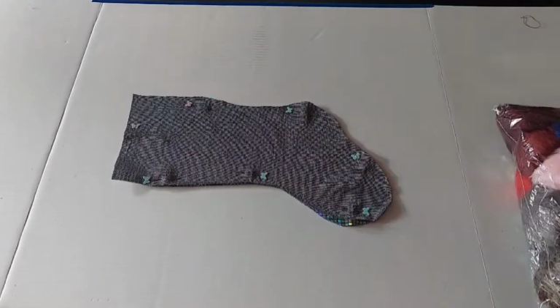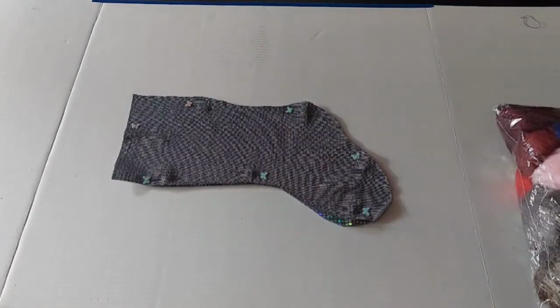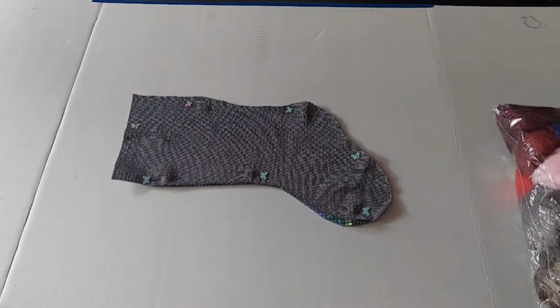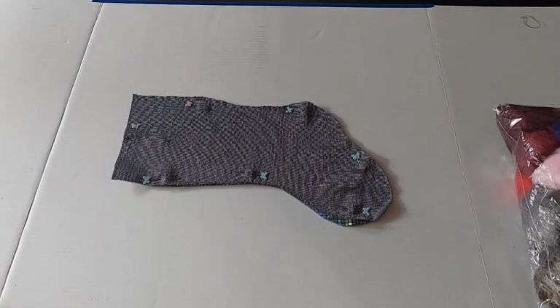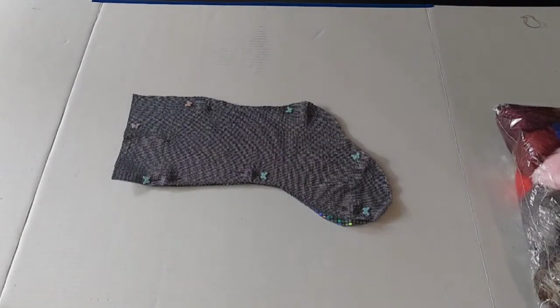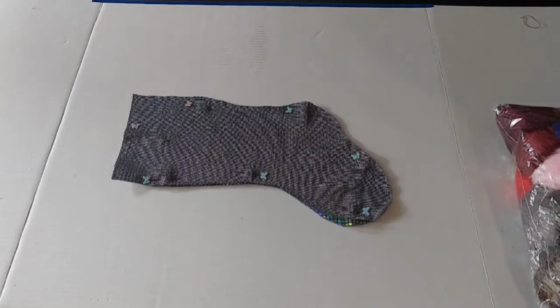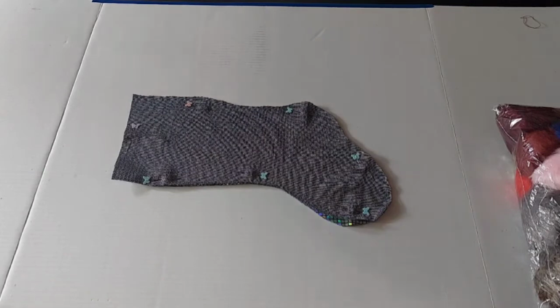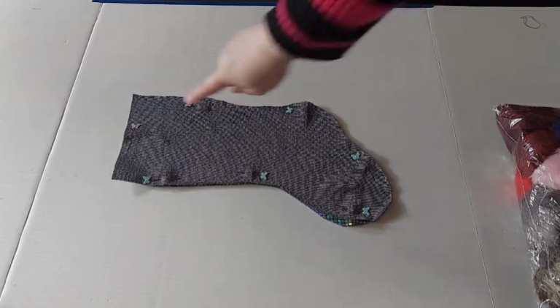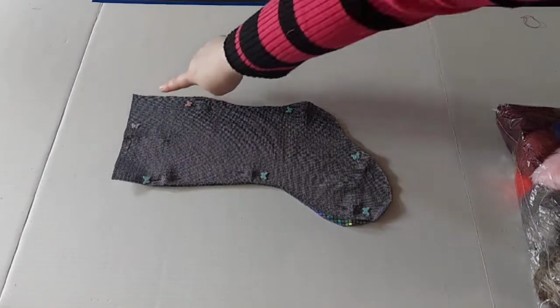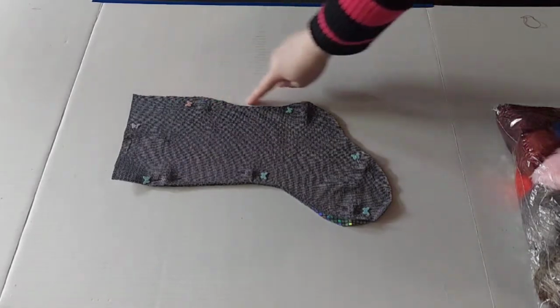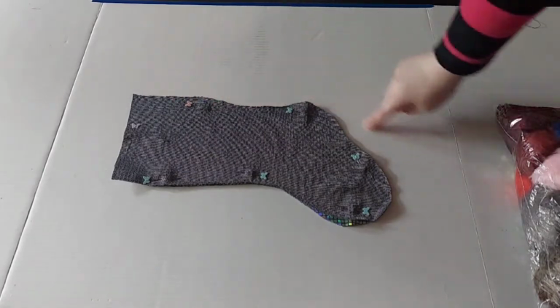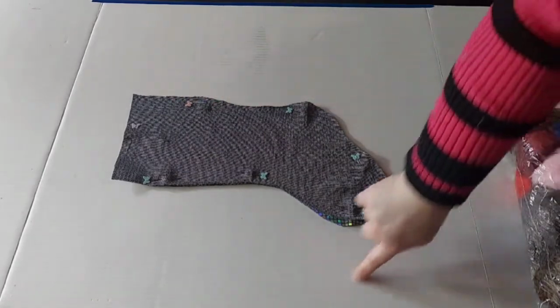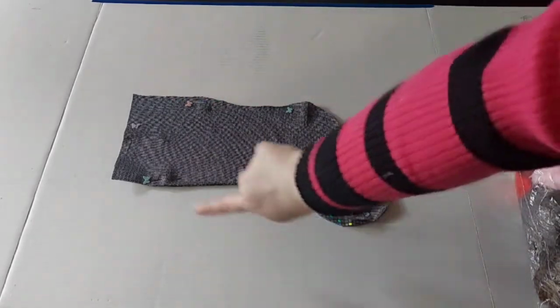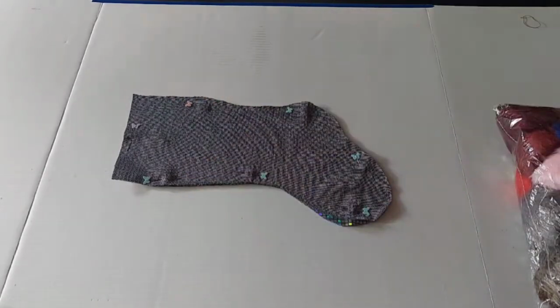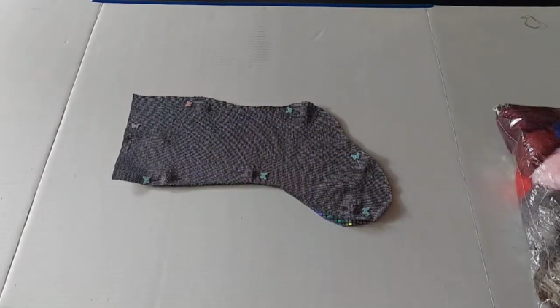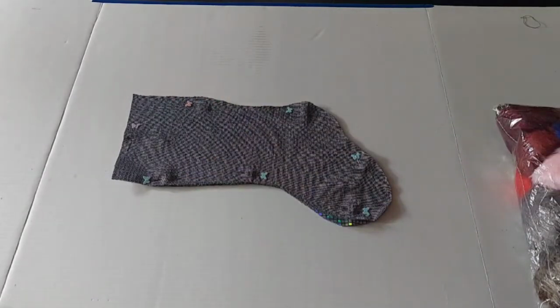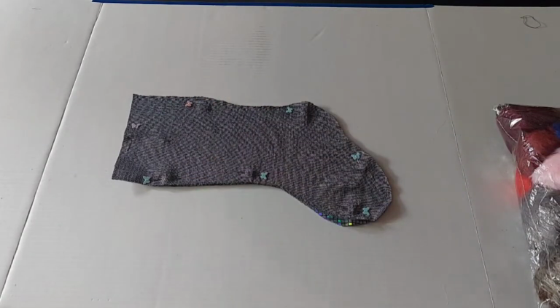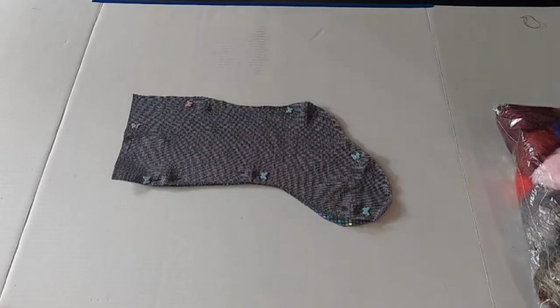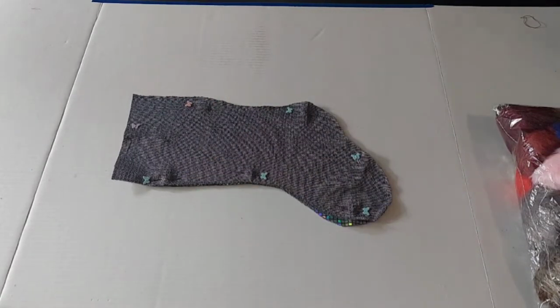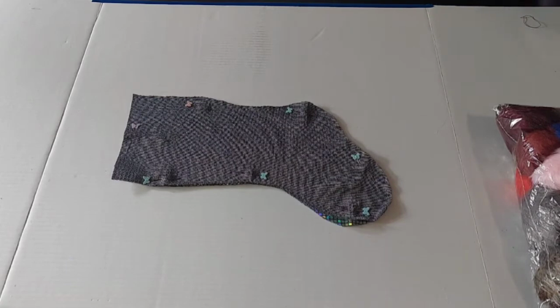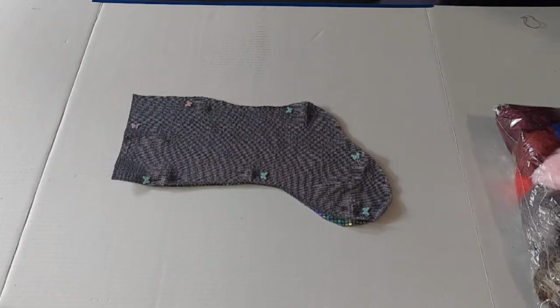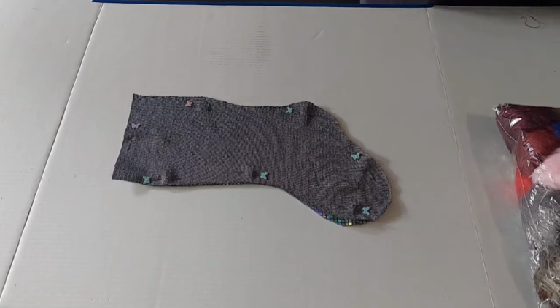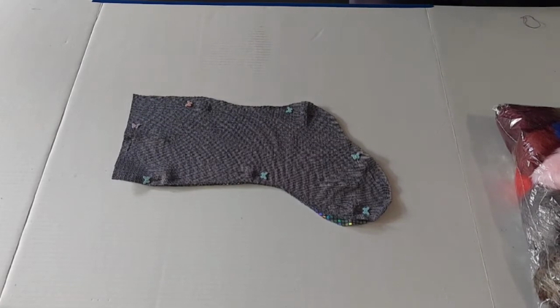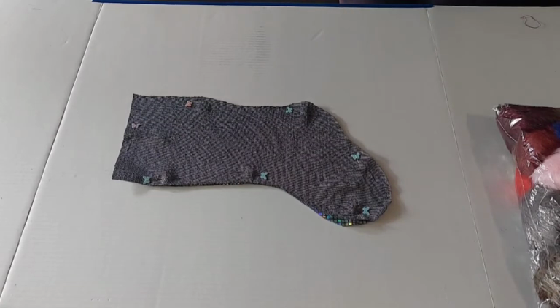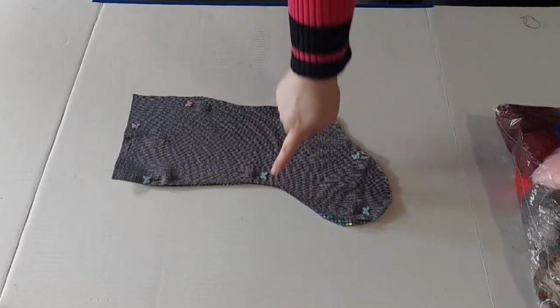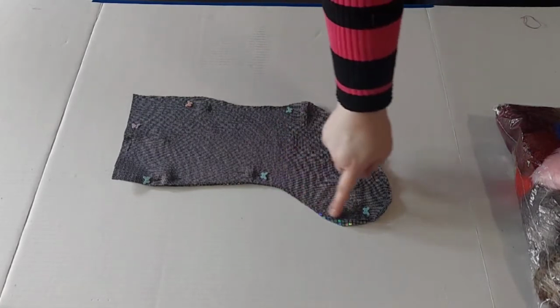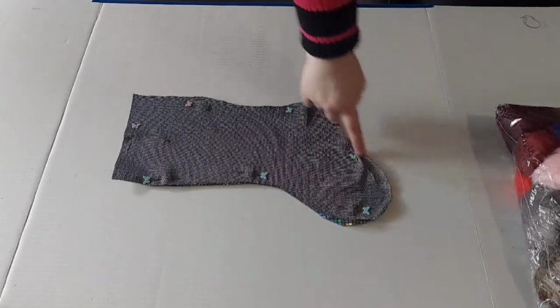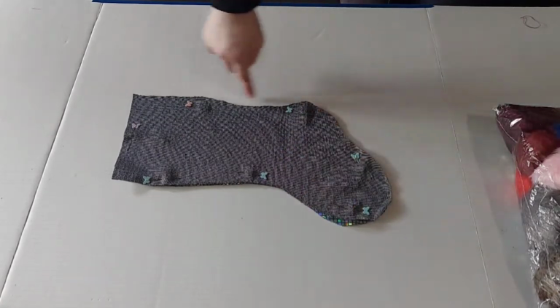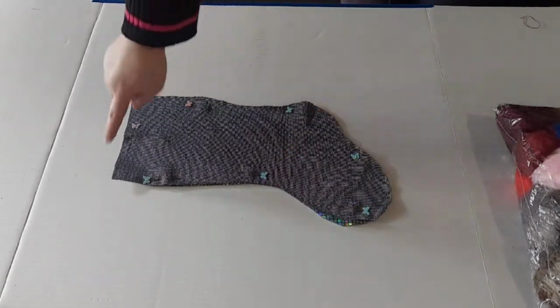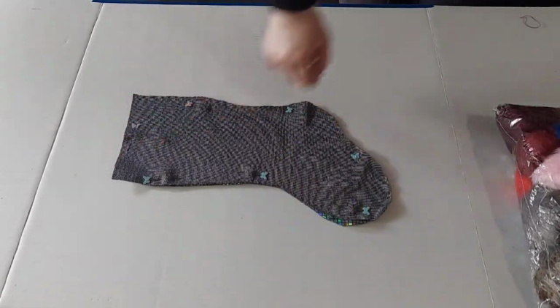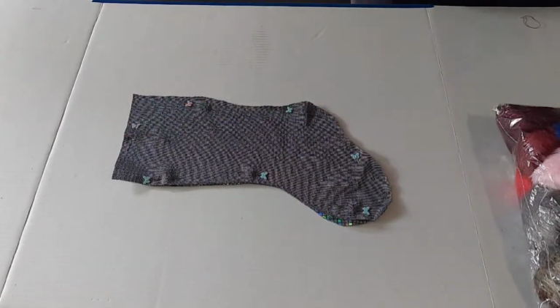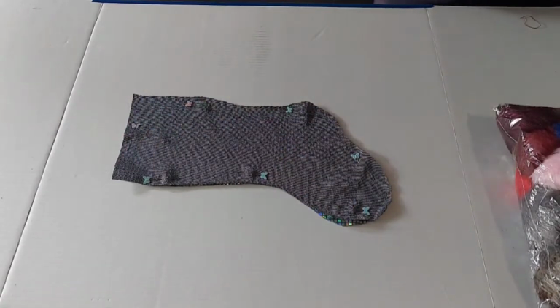Now that you've got everything pinned, you're going to want to sew from the top corner all the way down to the other corner. Make sure you do not close the top part. Think of a sock — just like your sock, you need to have that opening to put your foot in.